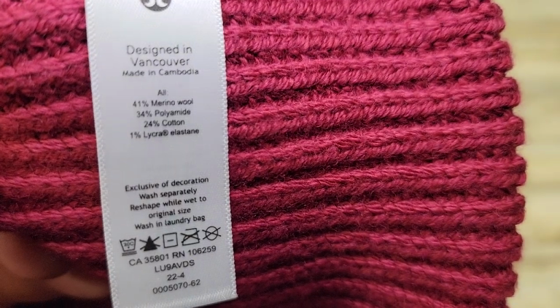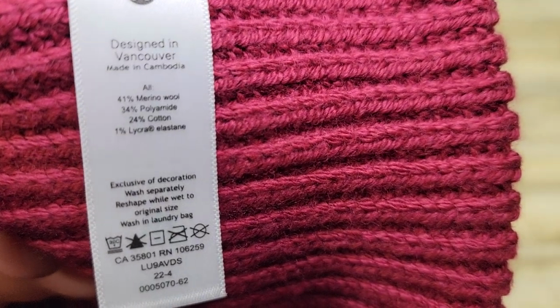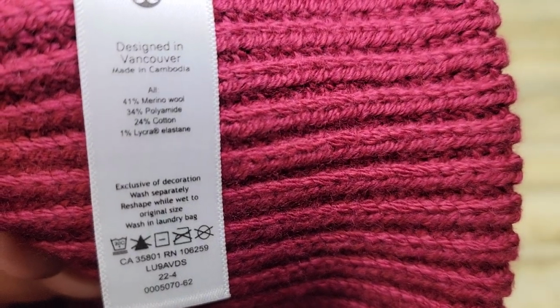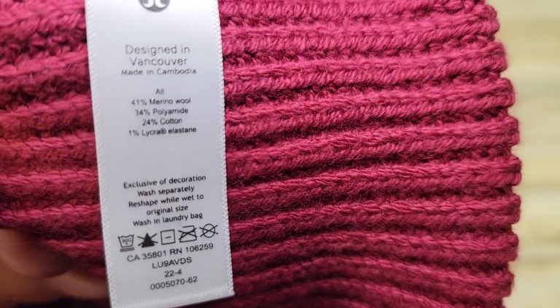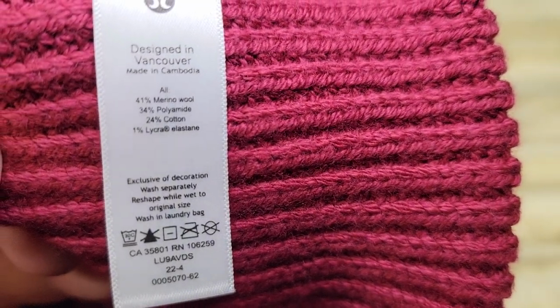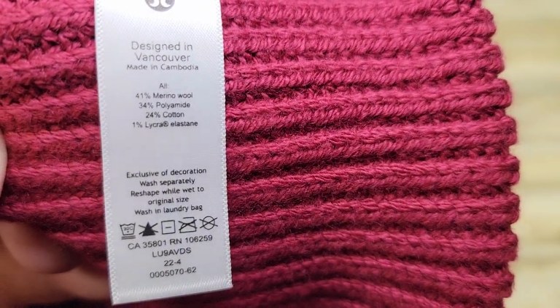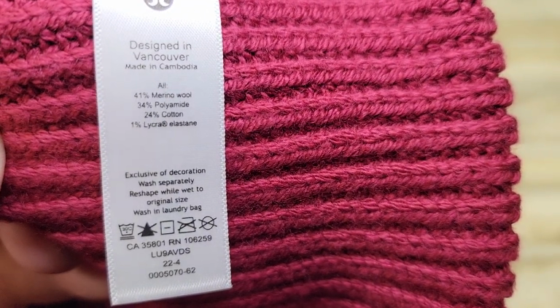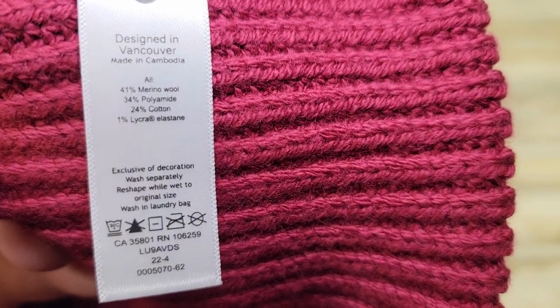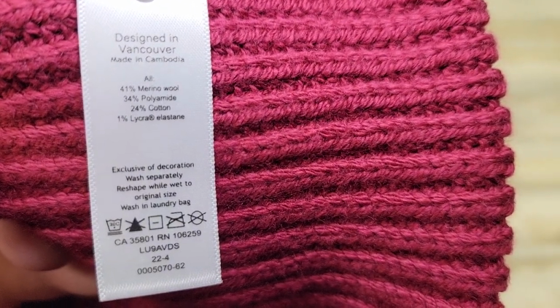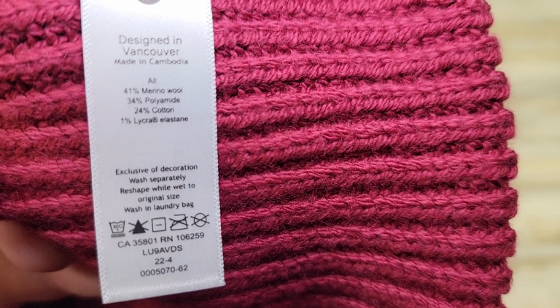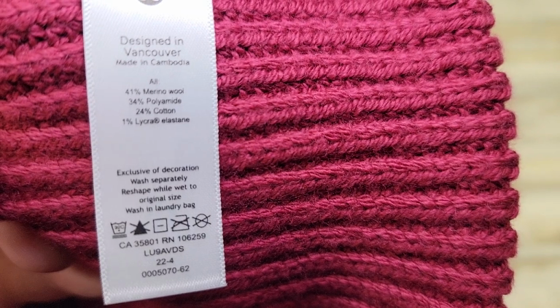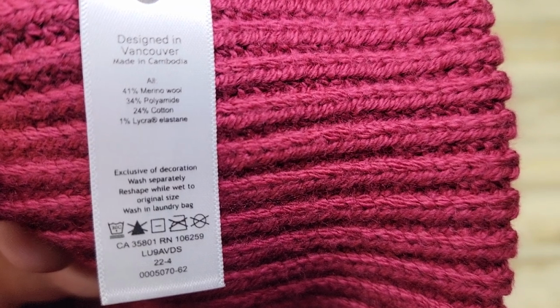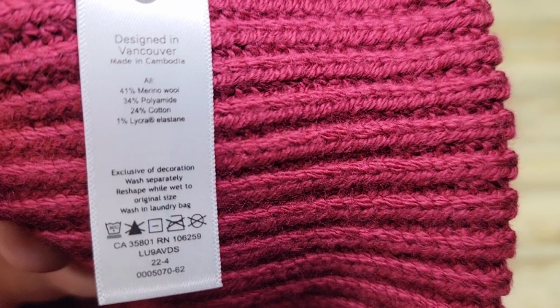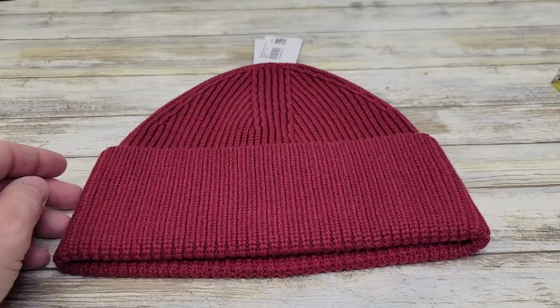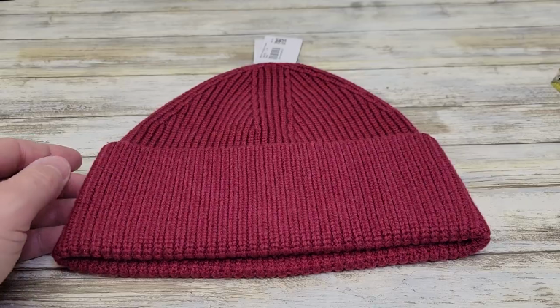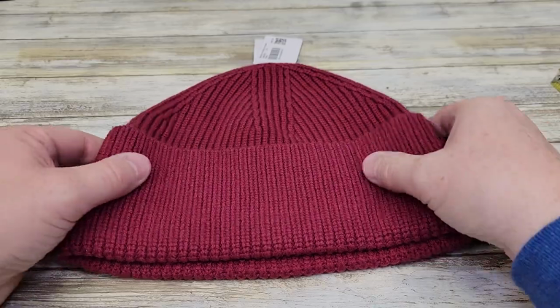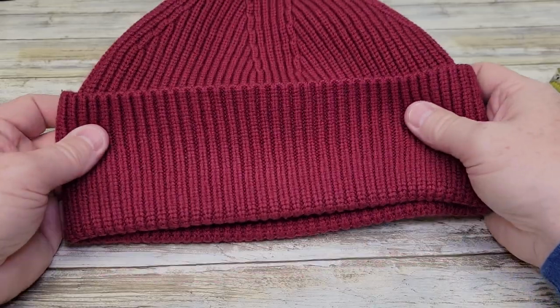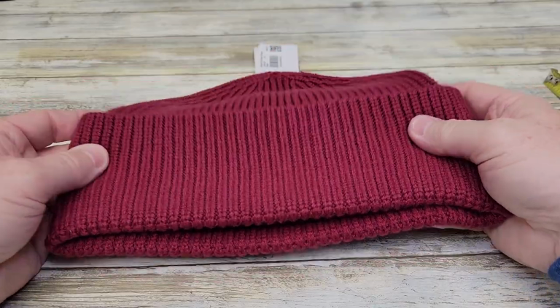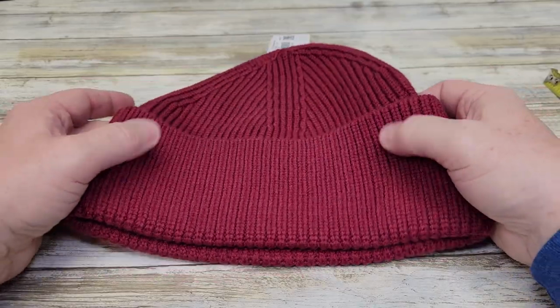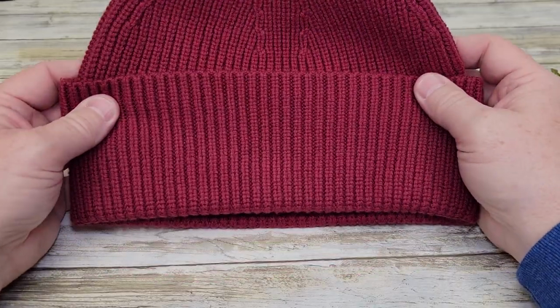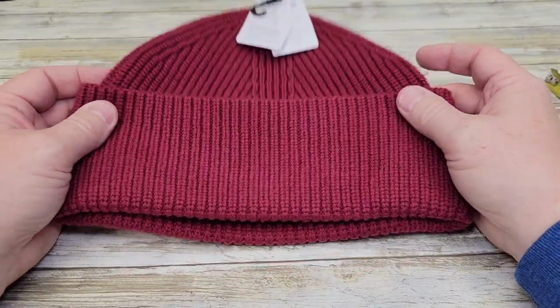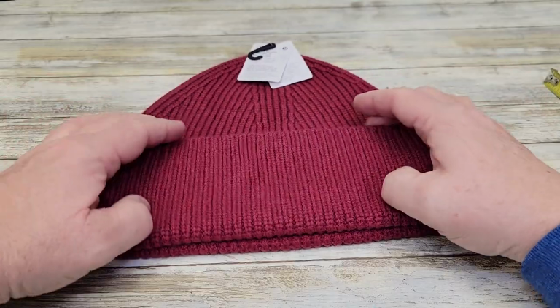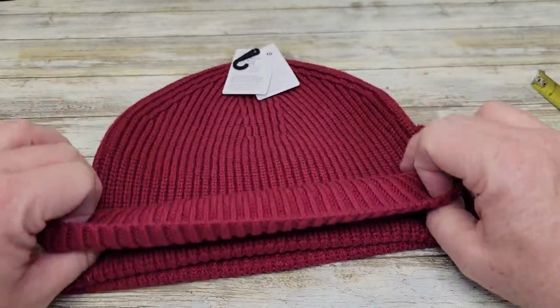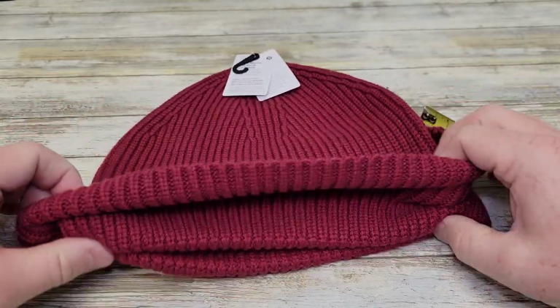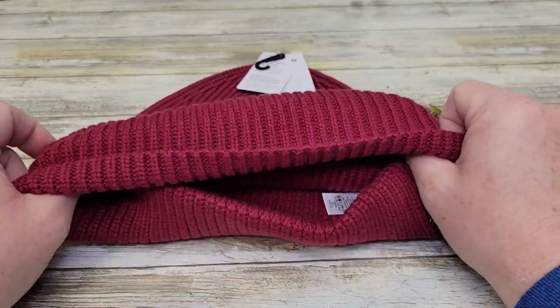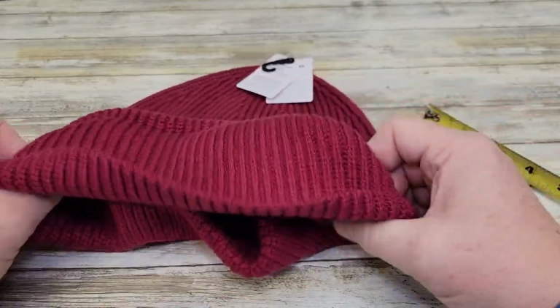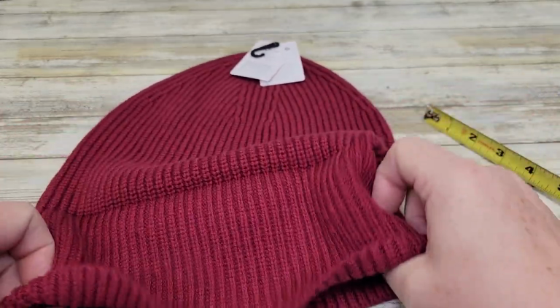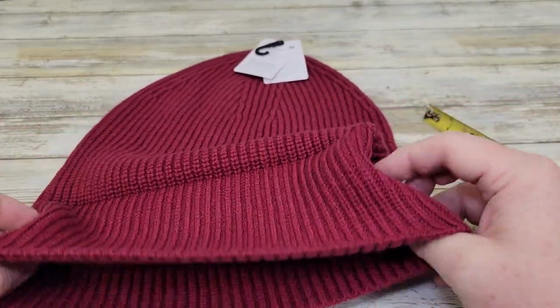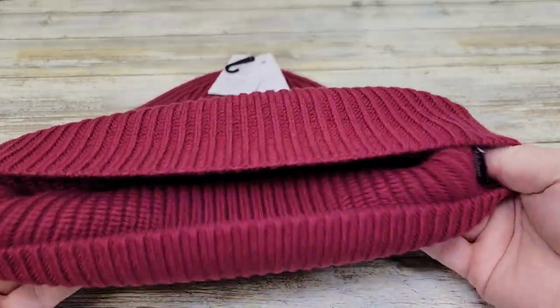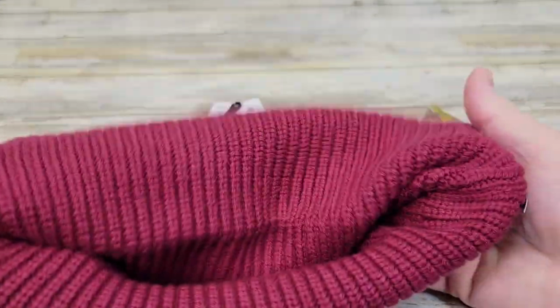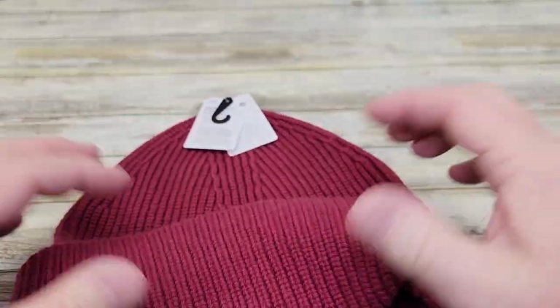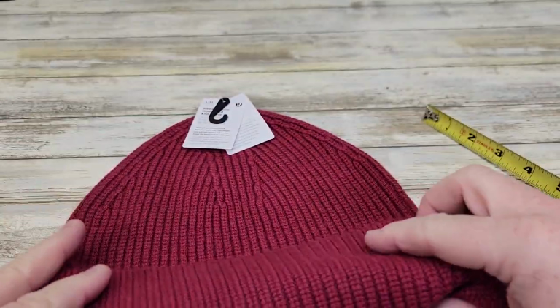There's what the tag says — wash separately. This stocking hat is going to keep you very warm. You can kind of push it down a little bit, but there's like a seam there.